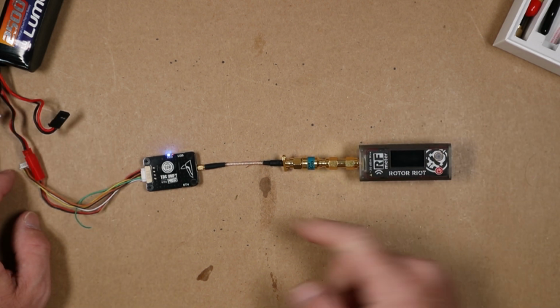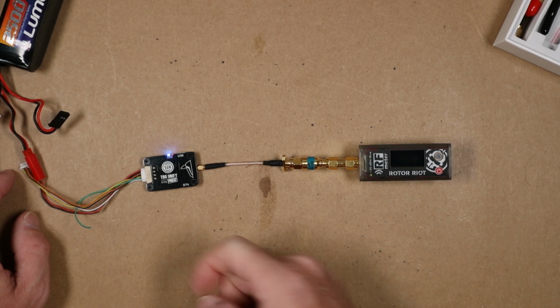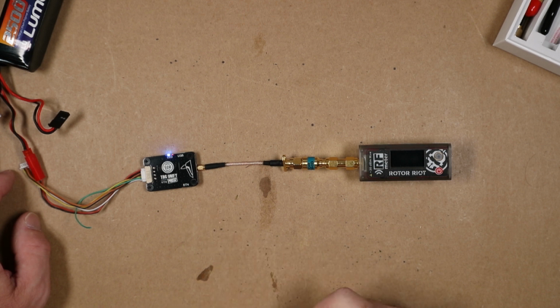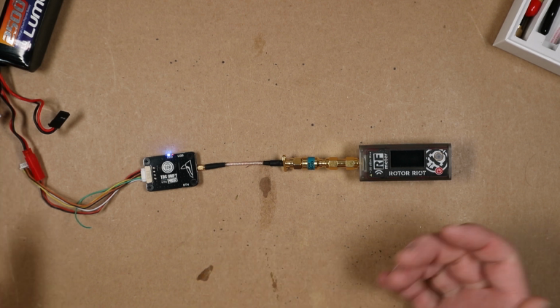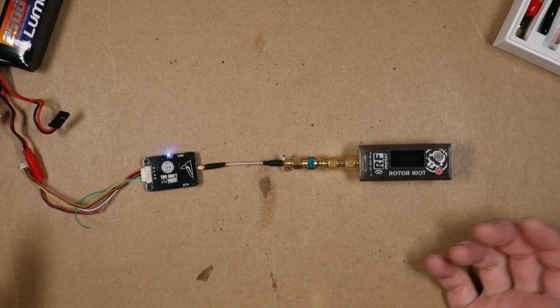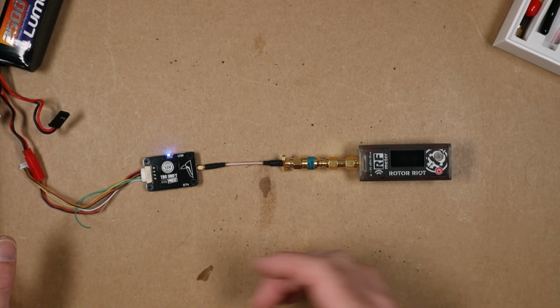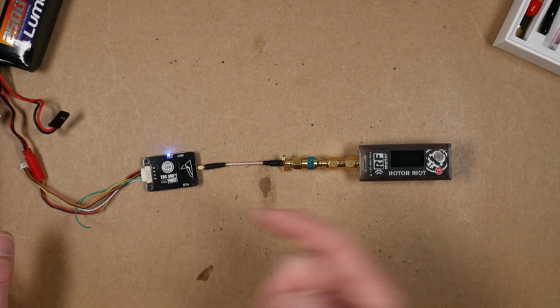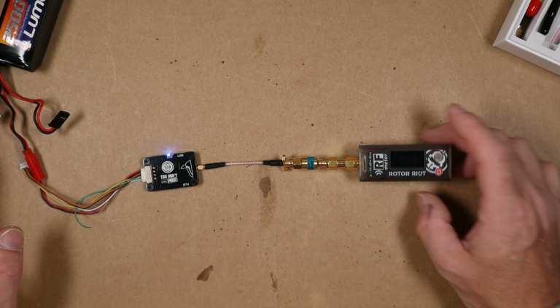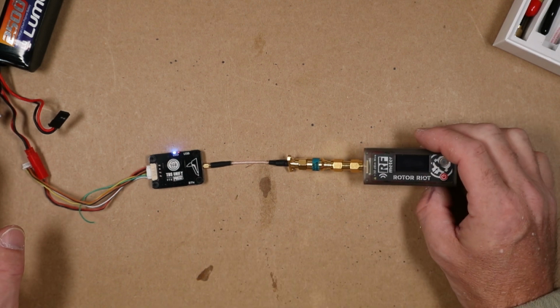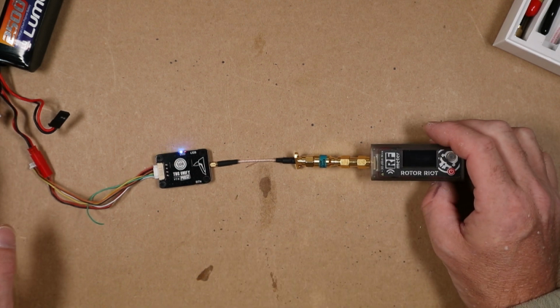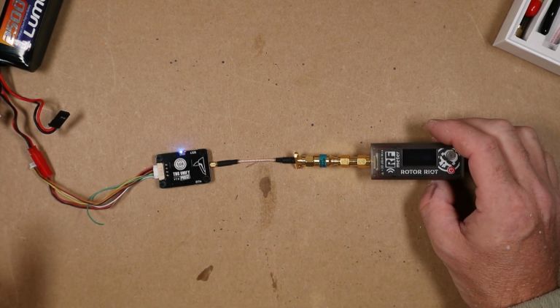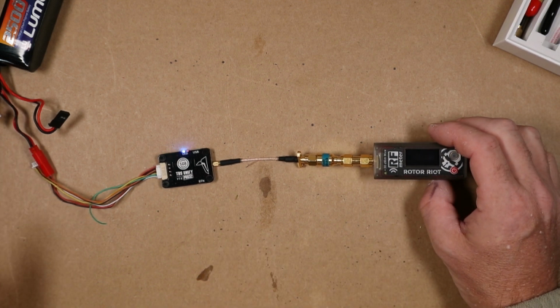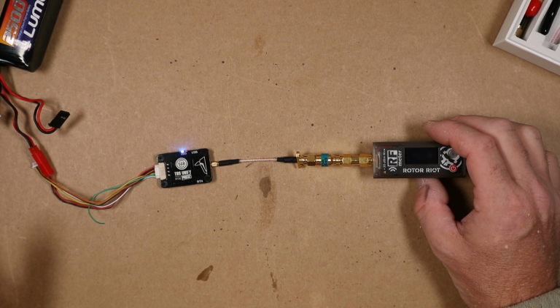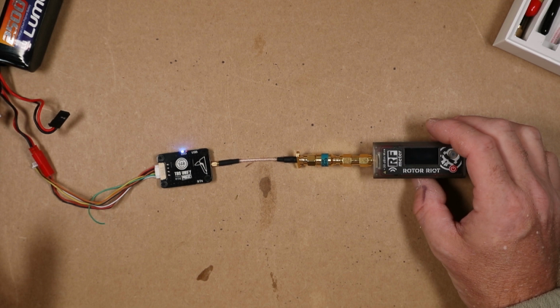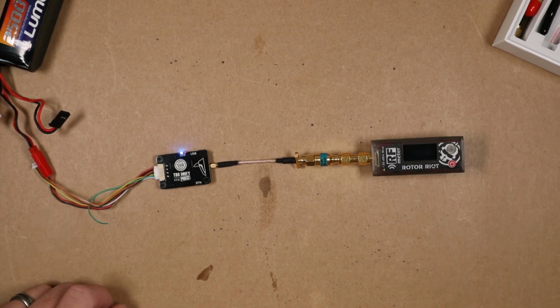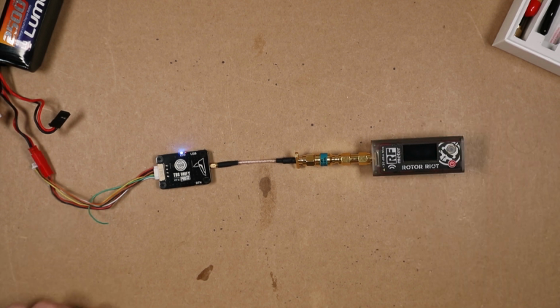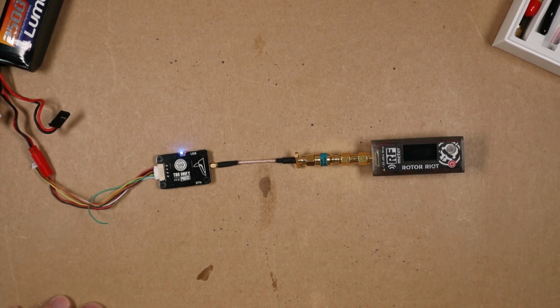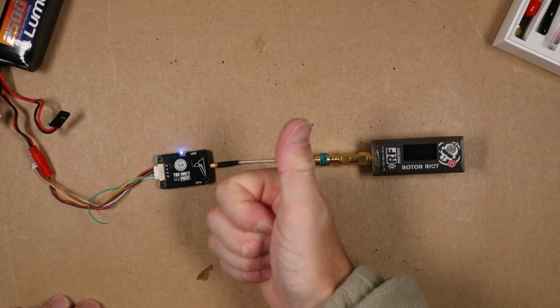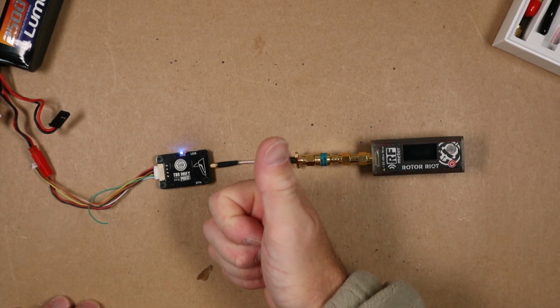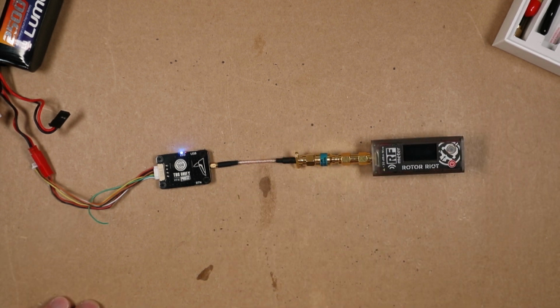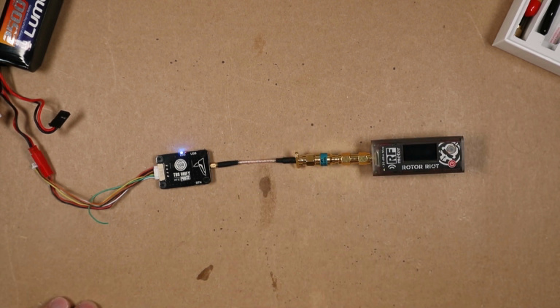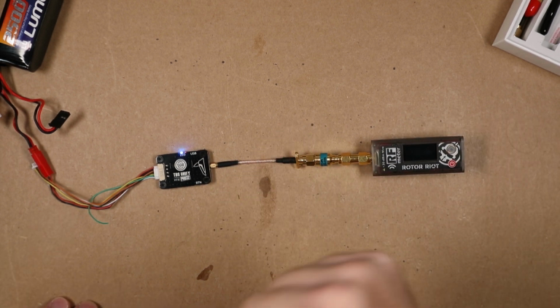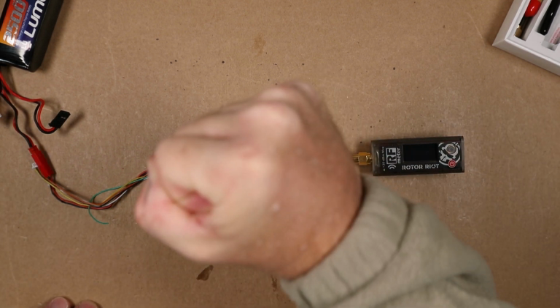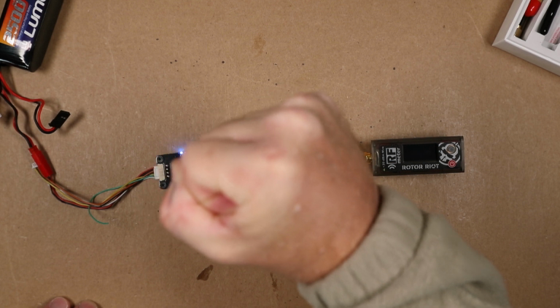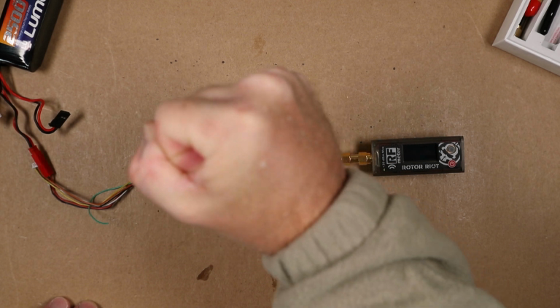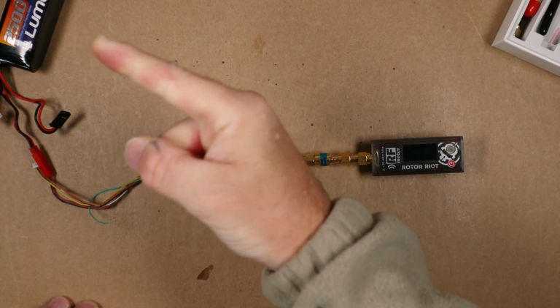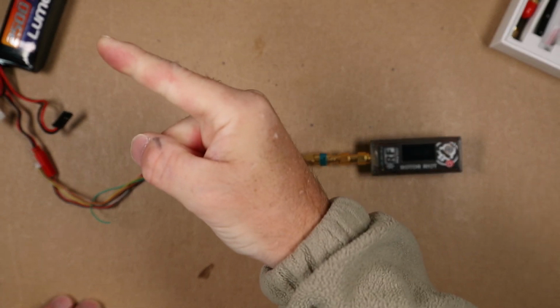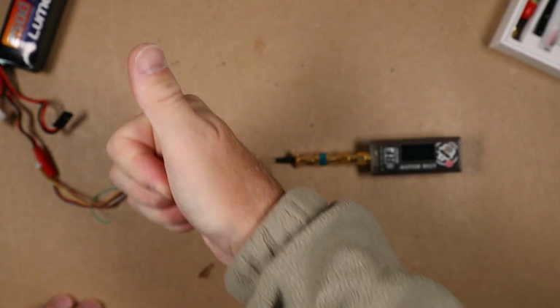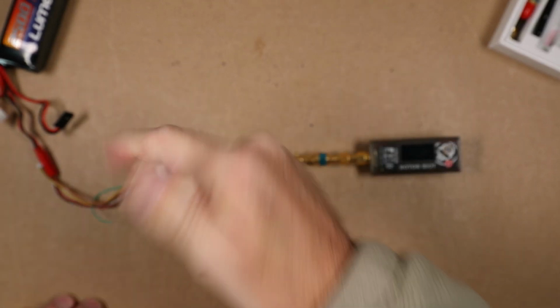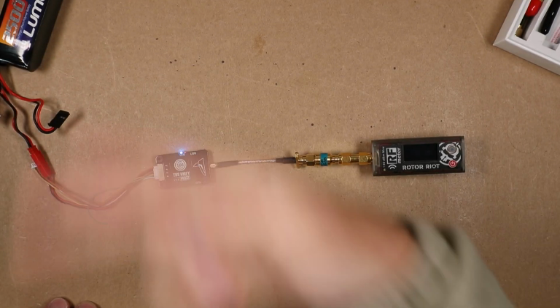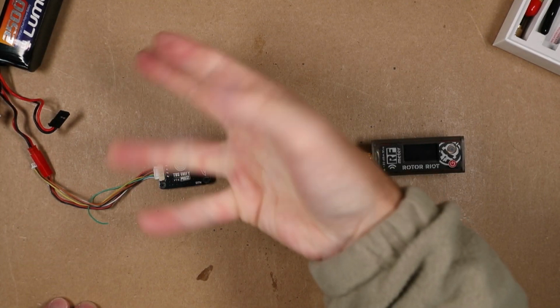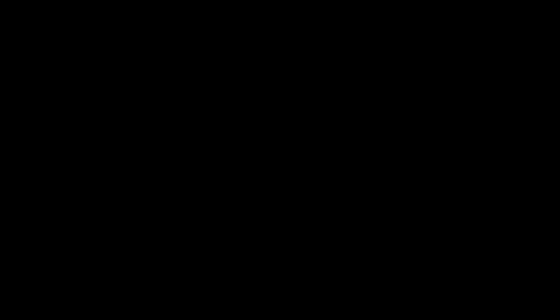Now we've got a very usable VTX — this thing rocks. If you enjoyed this video, click that thumbs up button, and if you haven't already, go ahead and hit that subscribe button. I'll catch you later, peace.